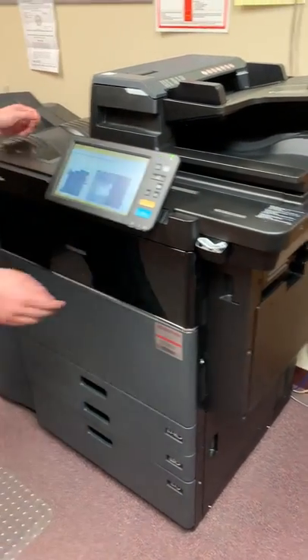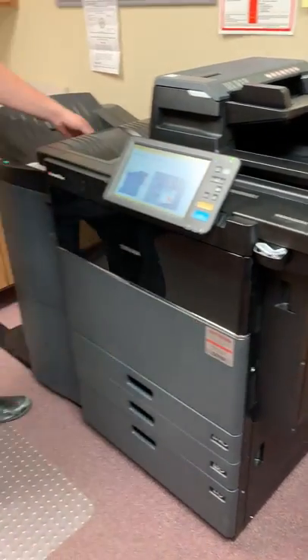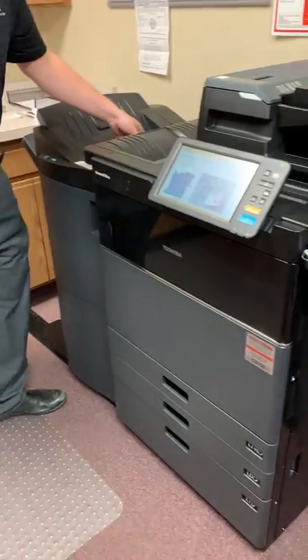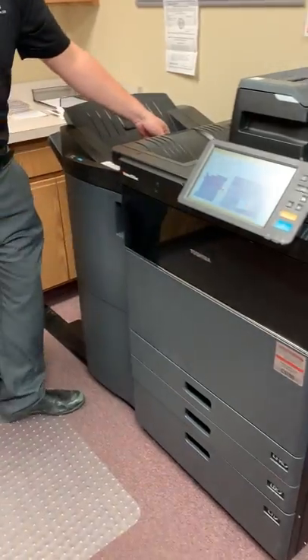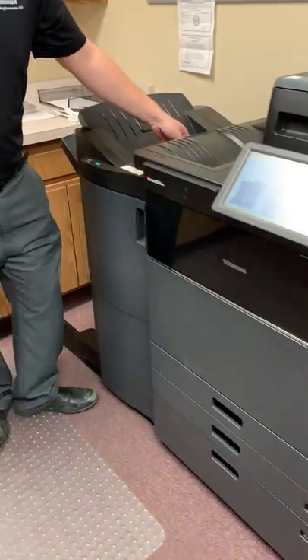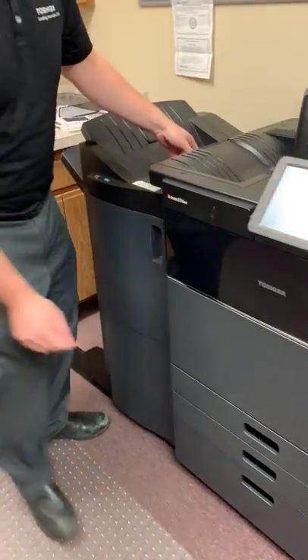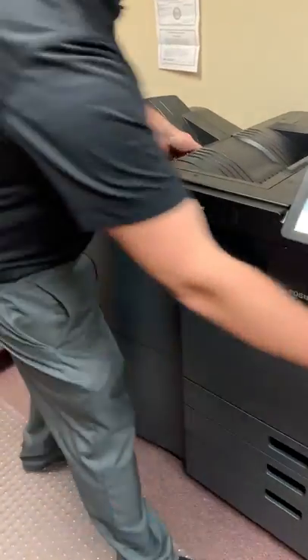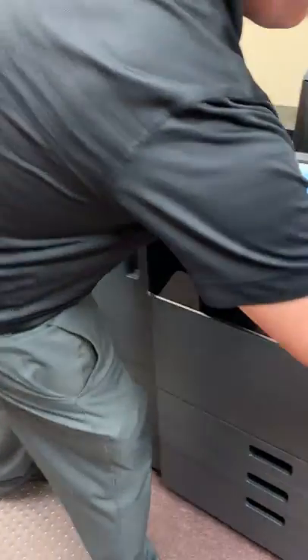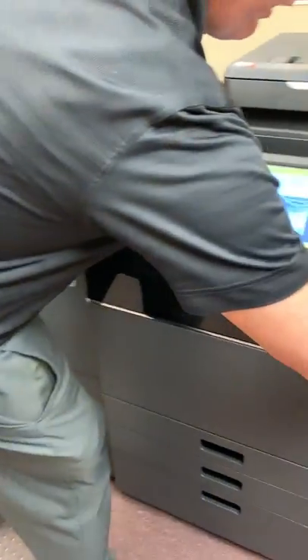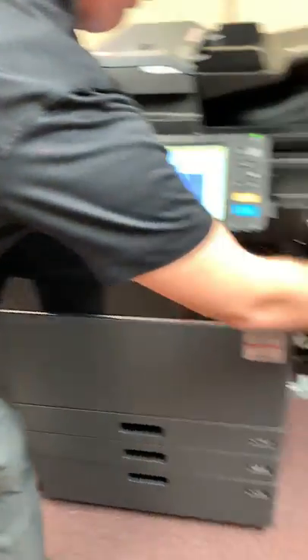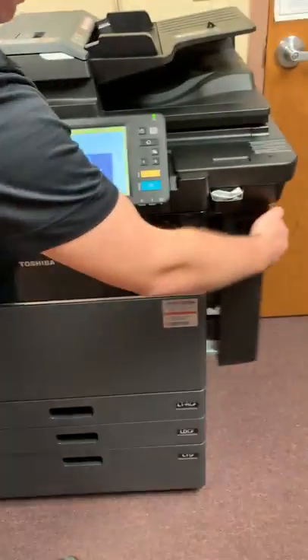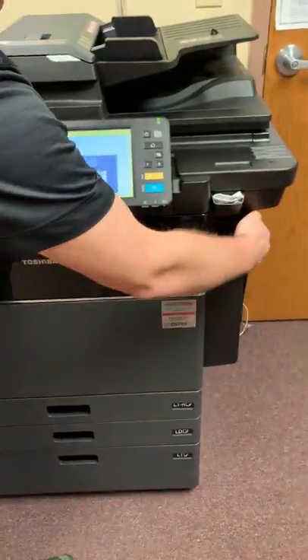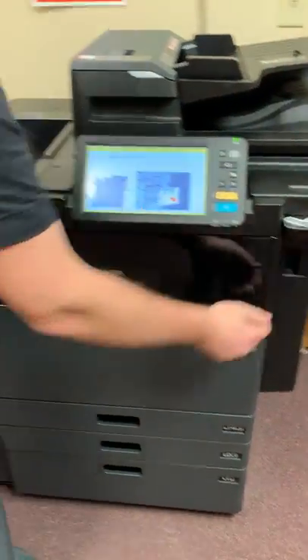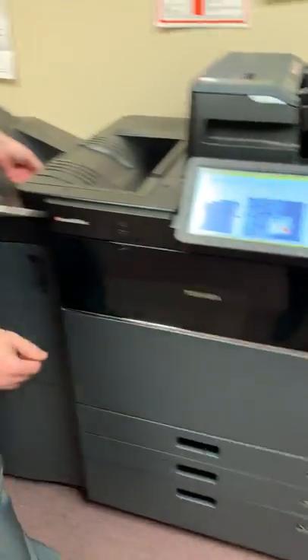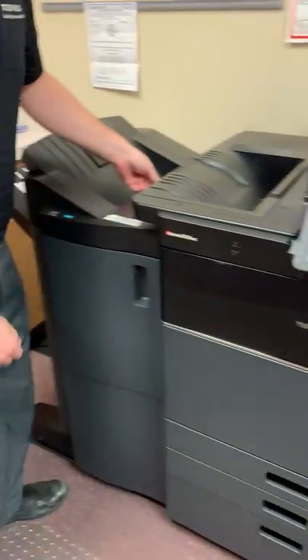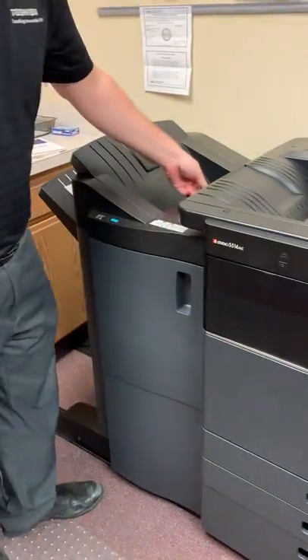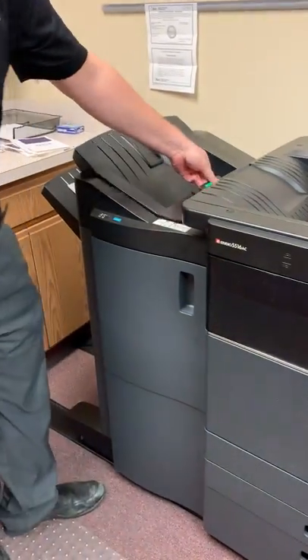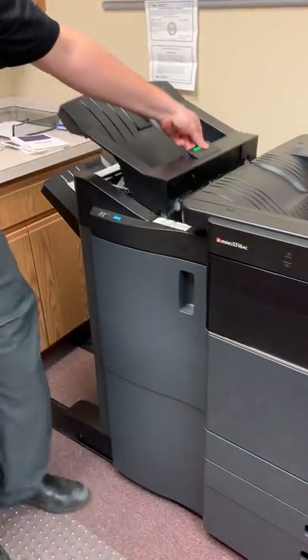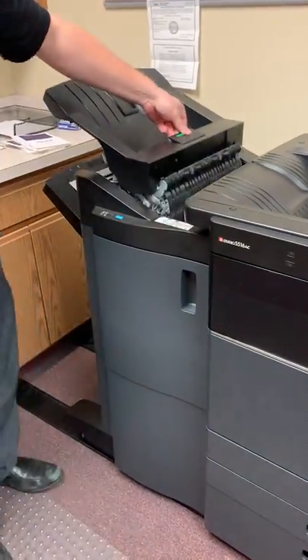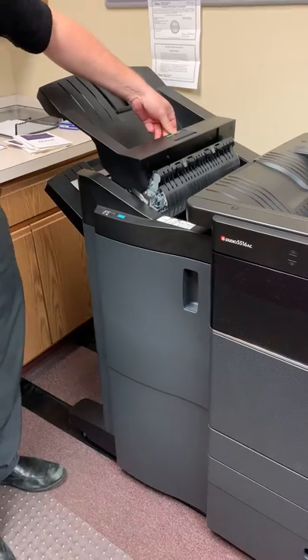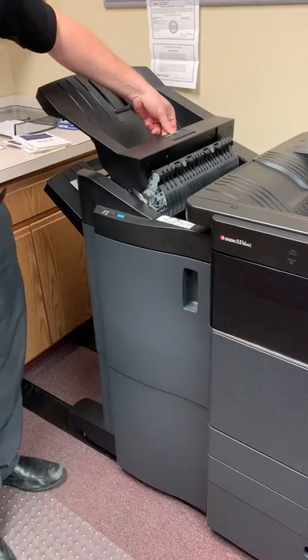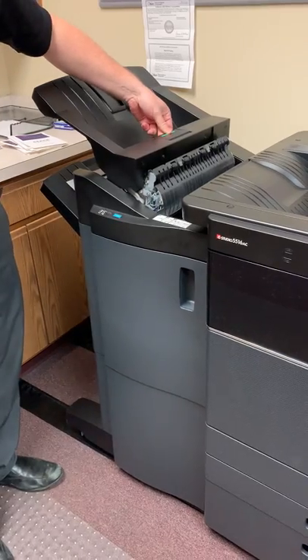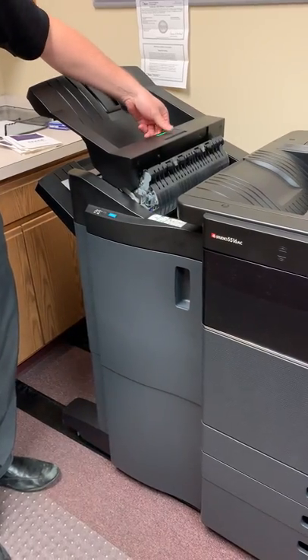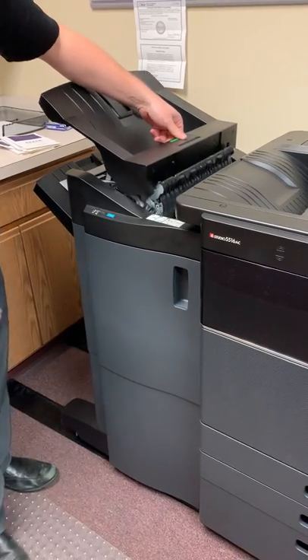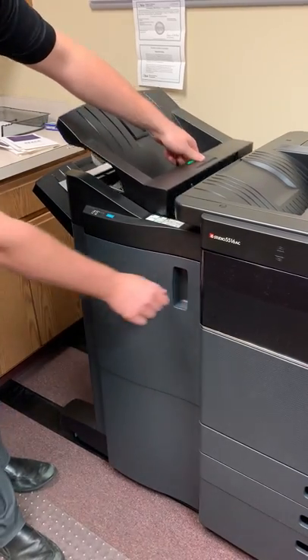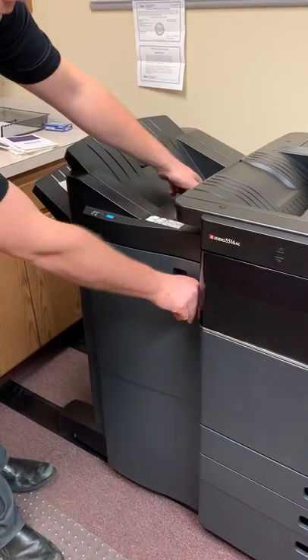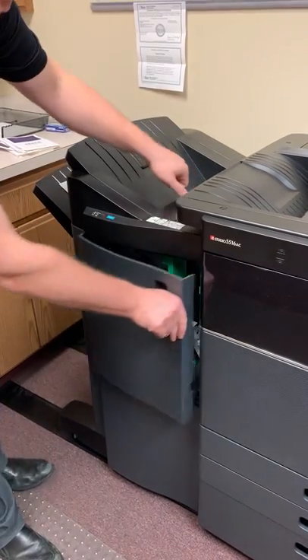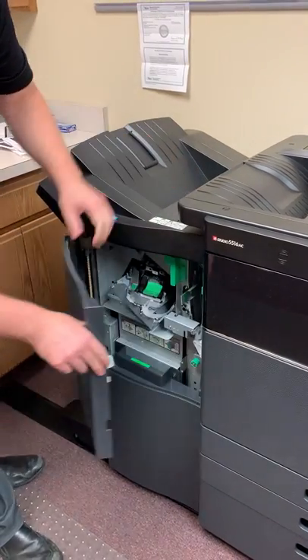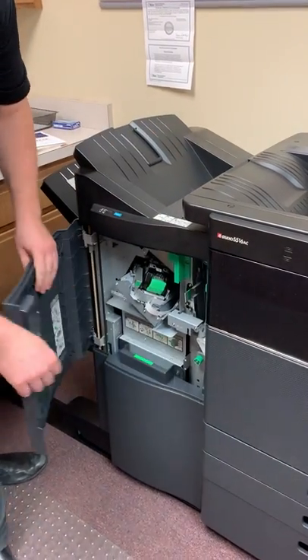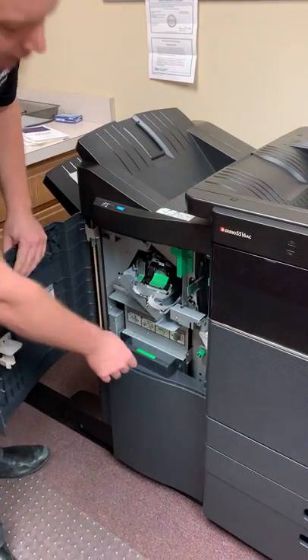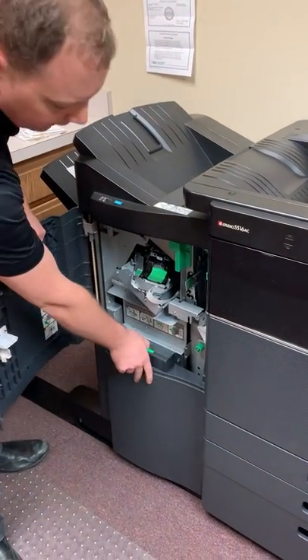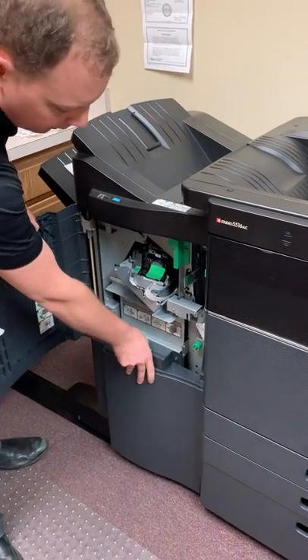The only other spot it can possibly jam is here in the top. This whole thing will lift up and then this whole thing will slide out.